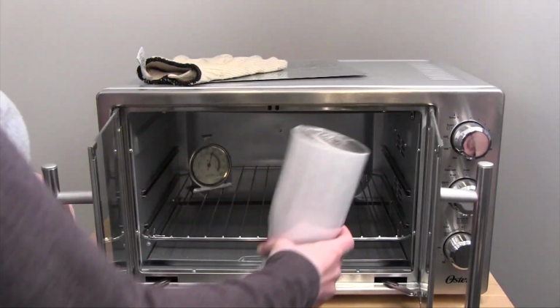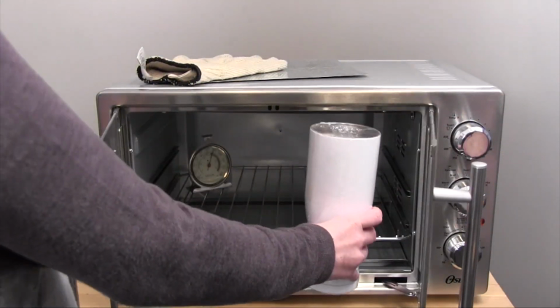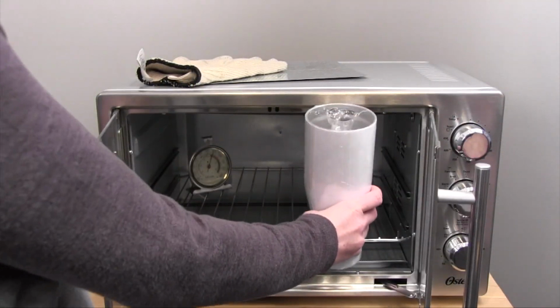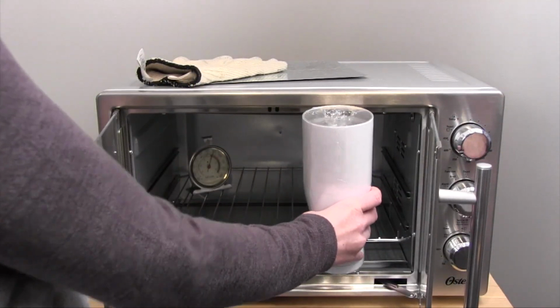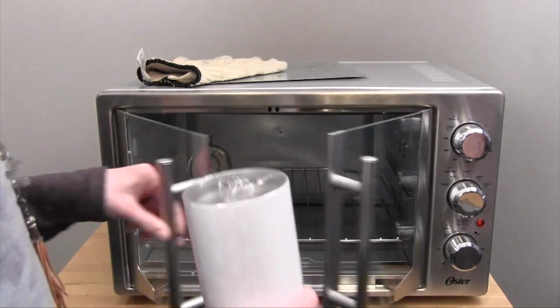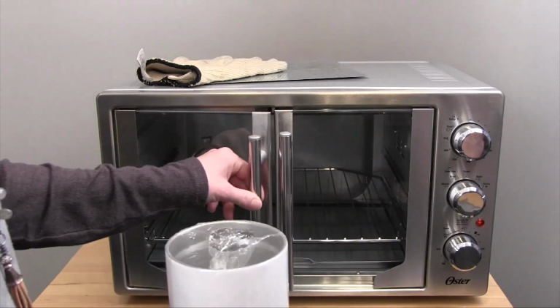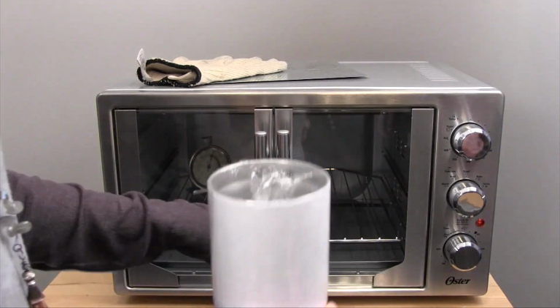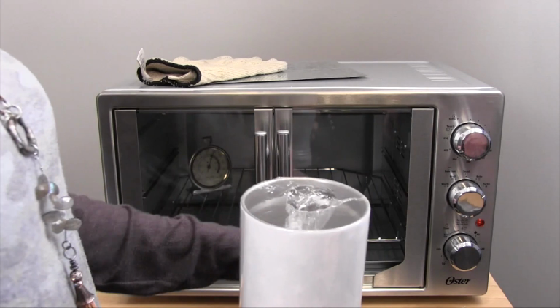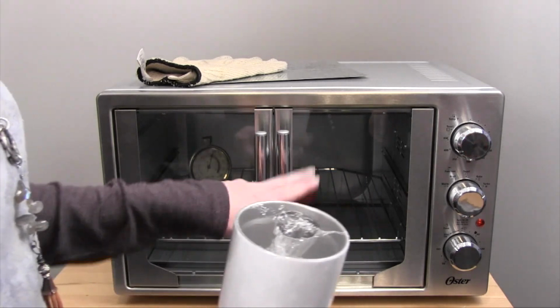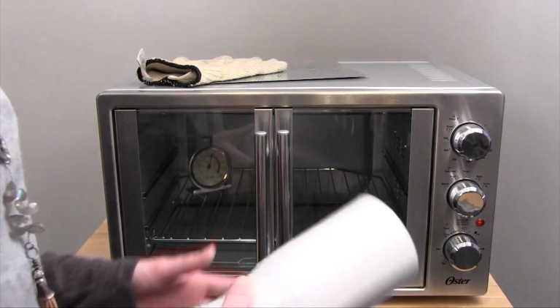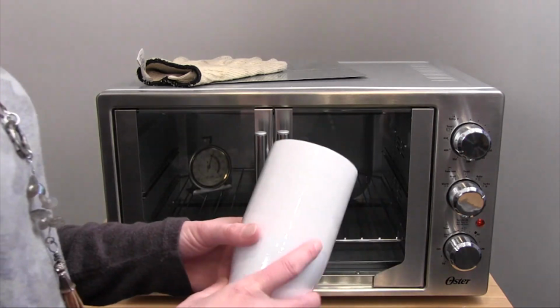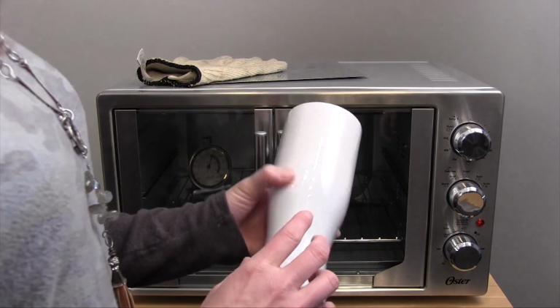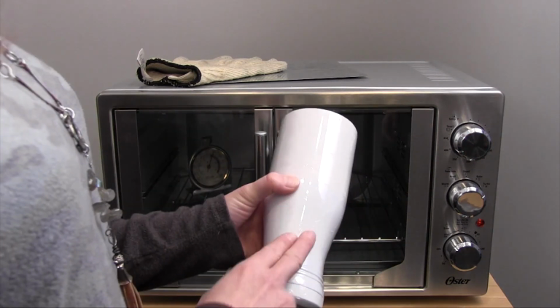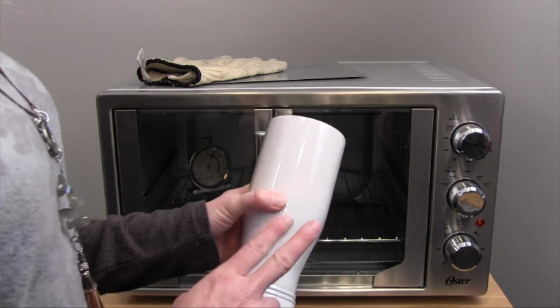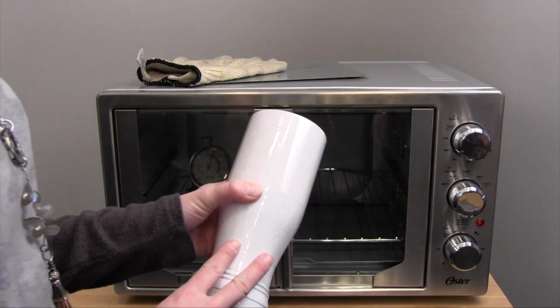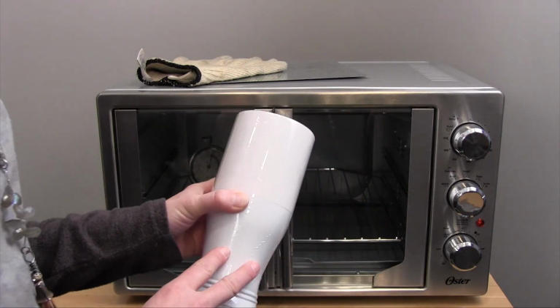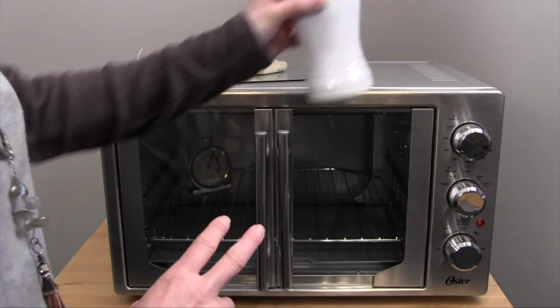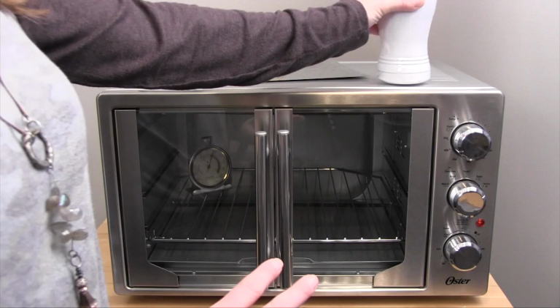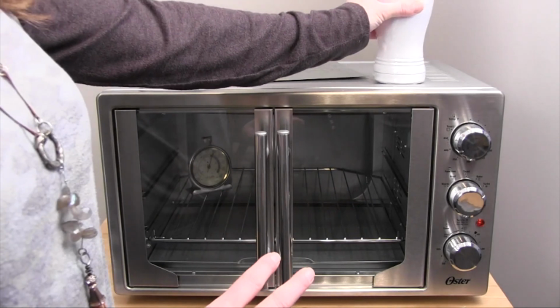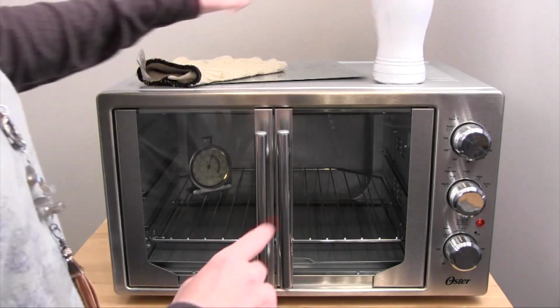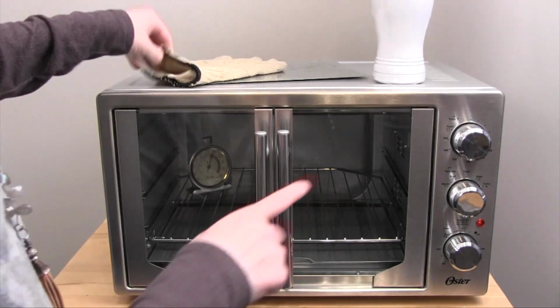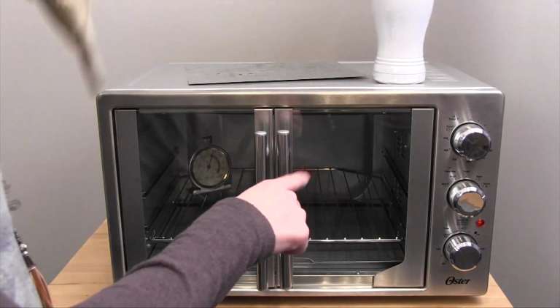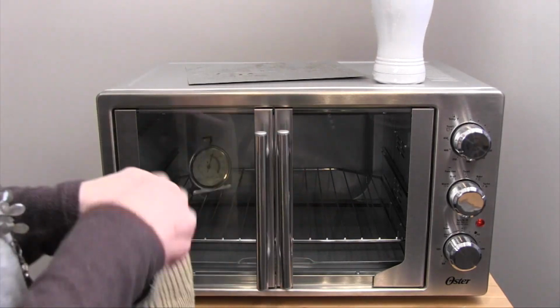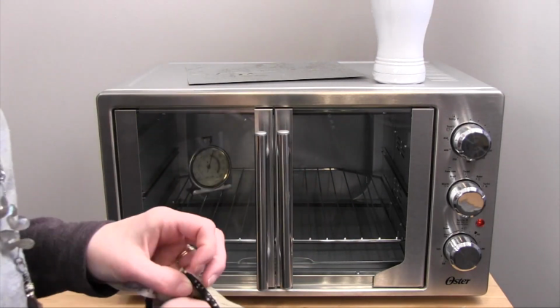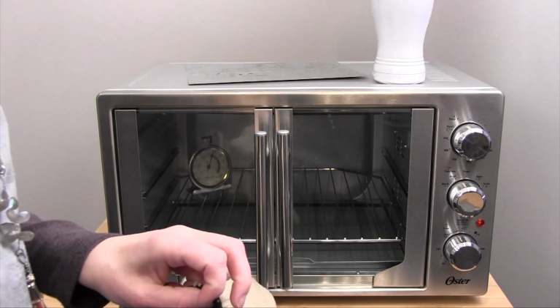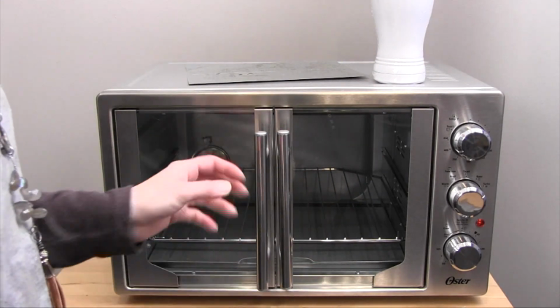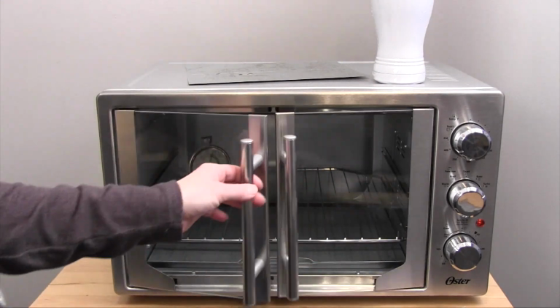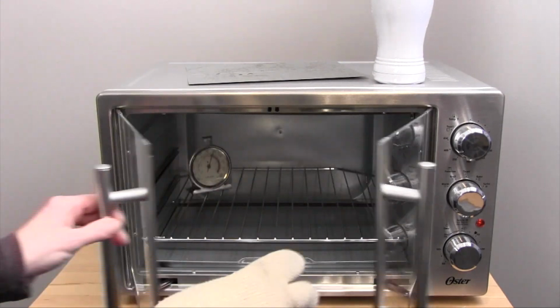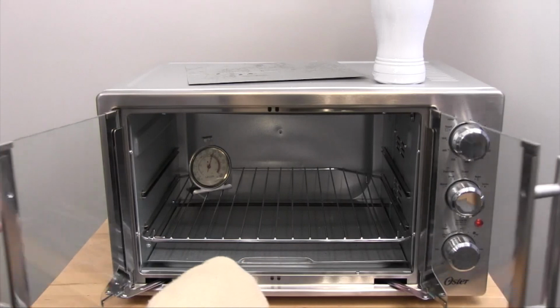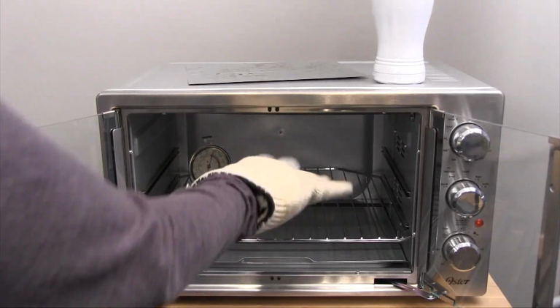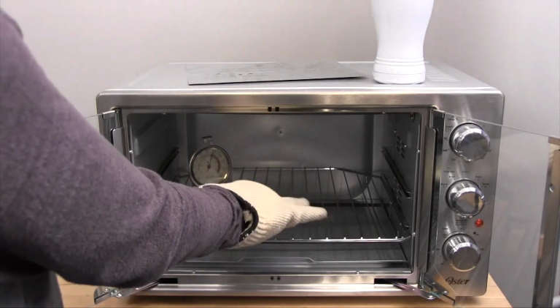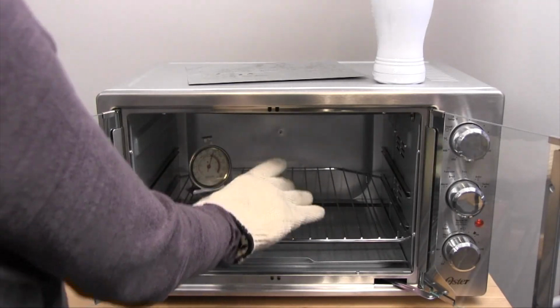As you can tell, this does not fit in this convection oven. Something to keep in mind if you're ever going to do taller Polar Camels: you want a convection oven where you can remove the rack. So I'm going to remove this rack so we can place it on the bottom.